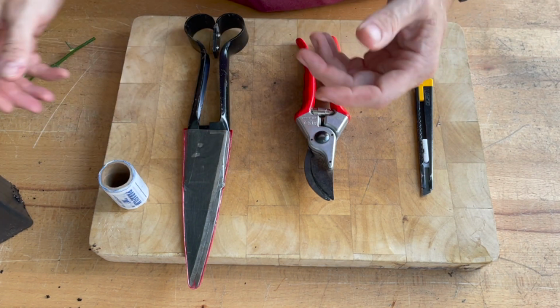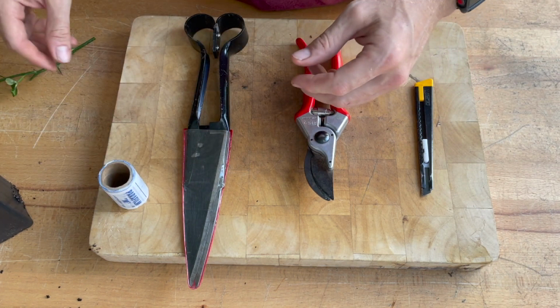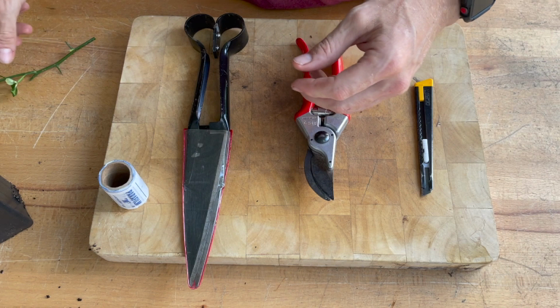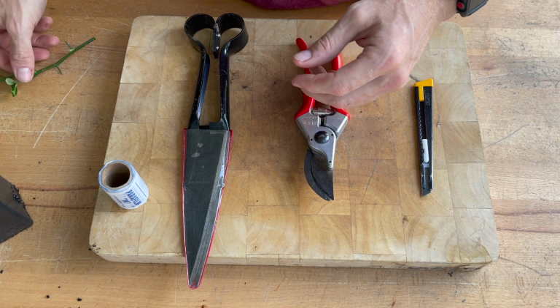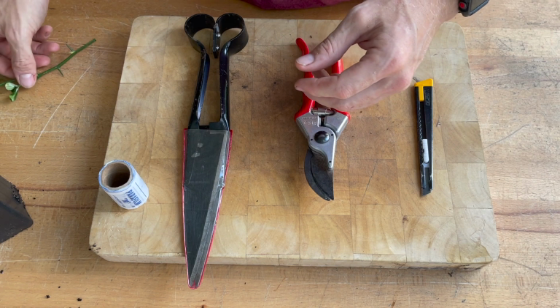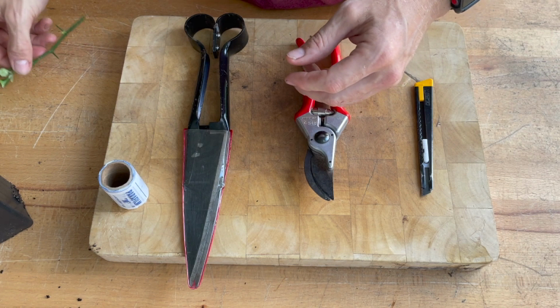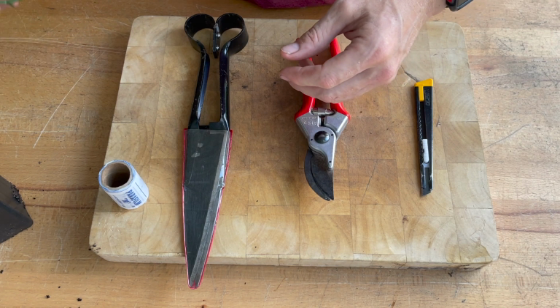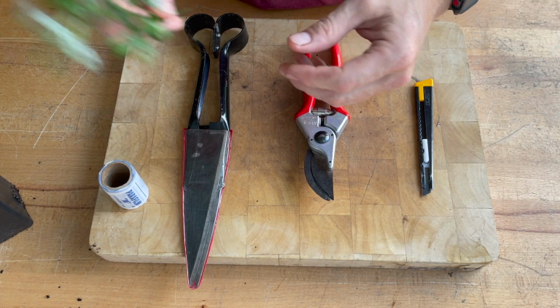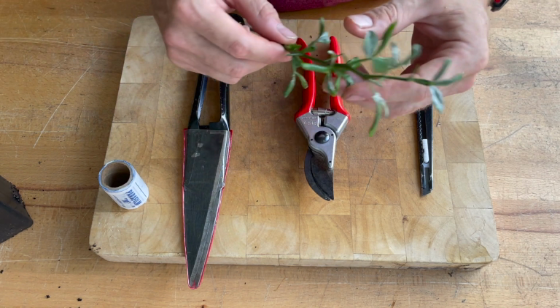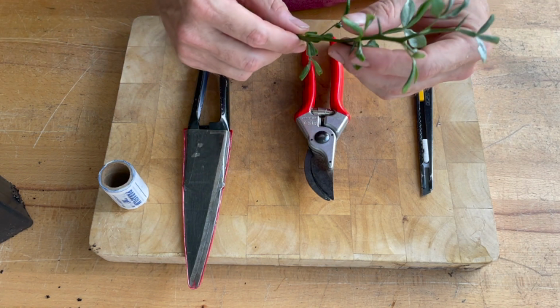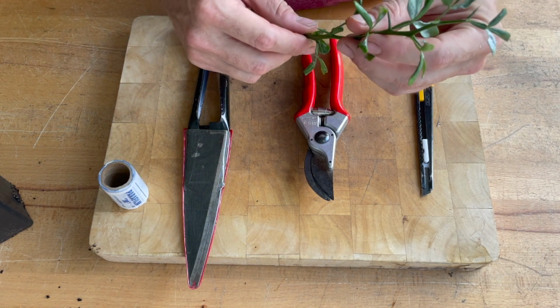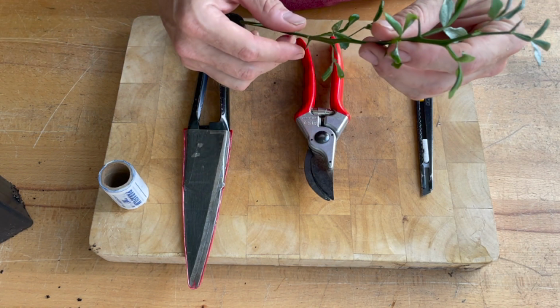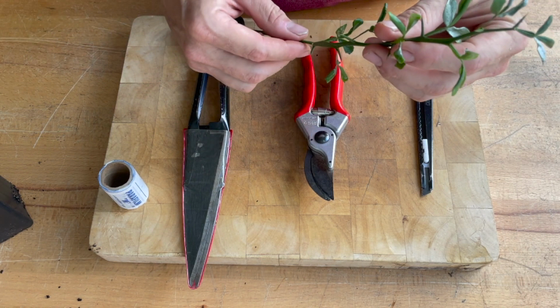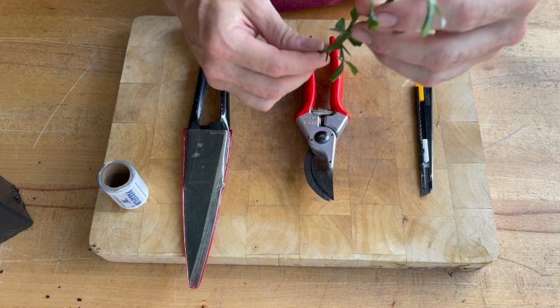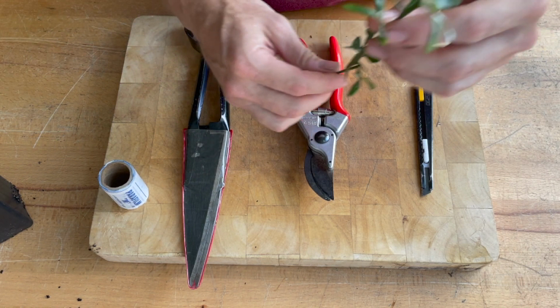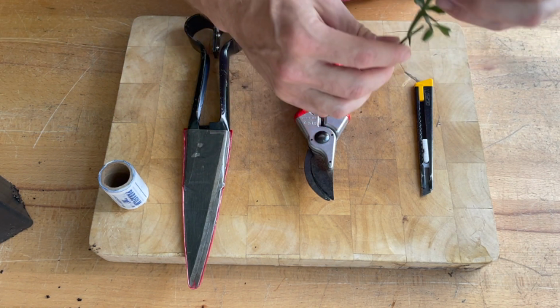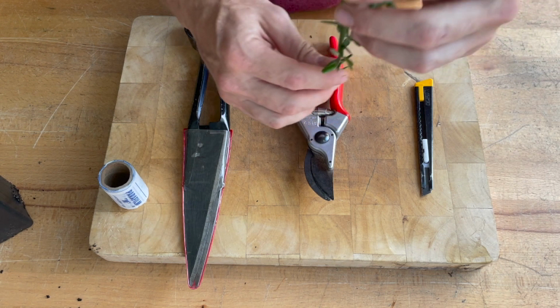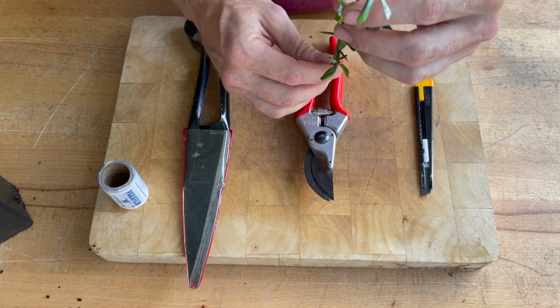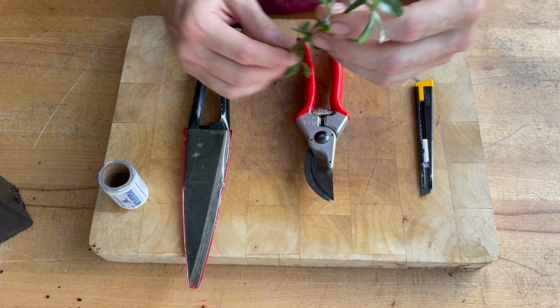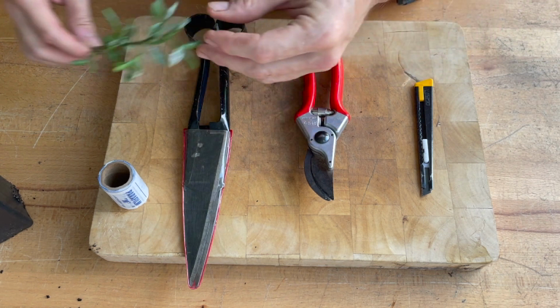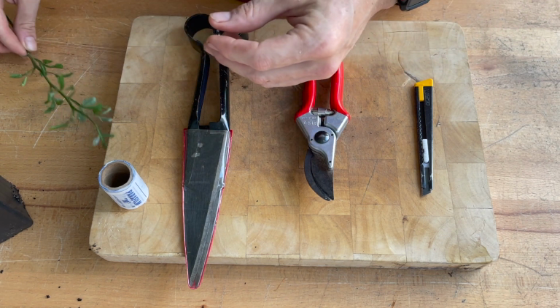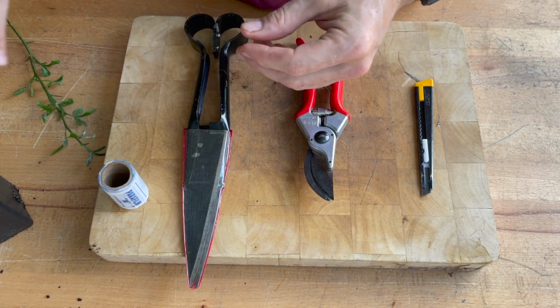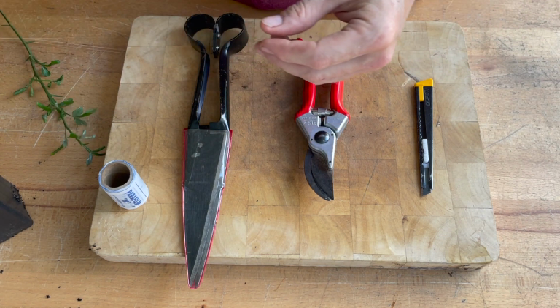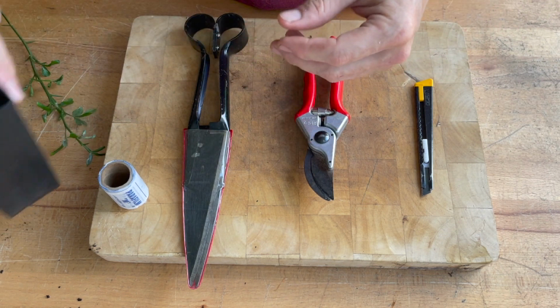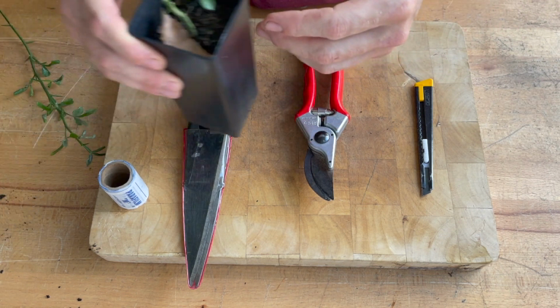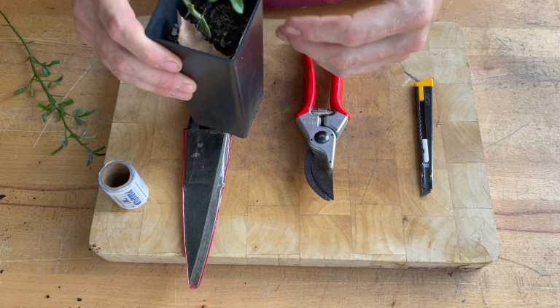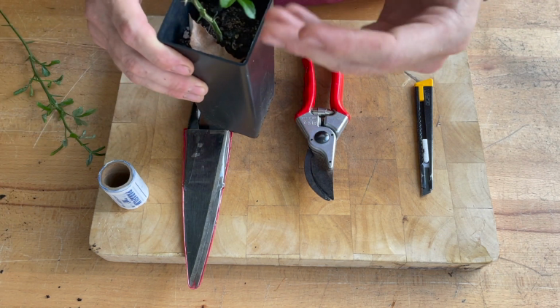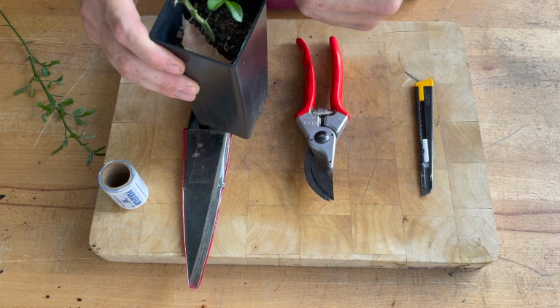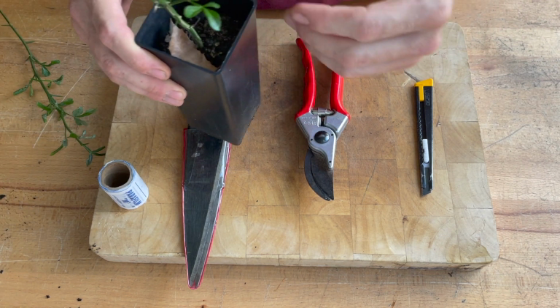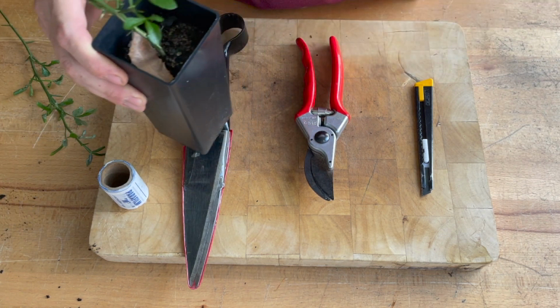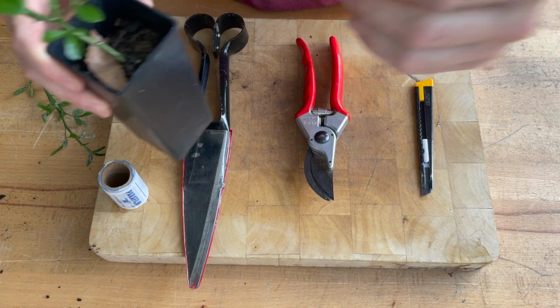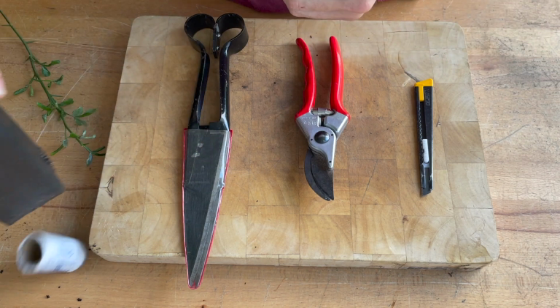You'll also need, in terms of material, your scion, which is the parent plant that you want to reproduce, and you'll also need a rootstock, which is the plant that you'll be grafting onto.